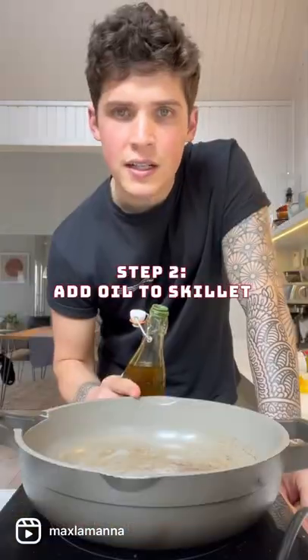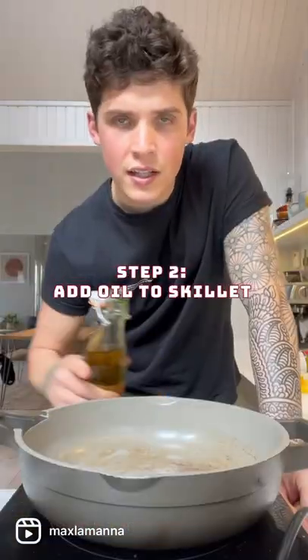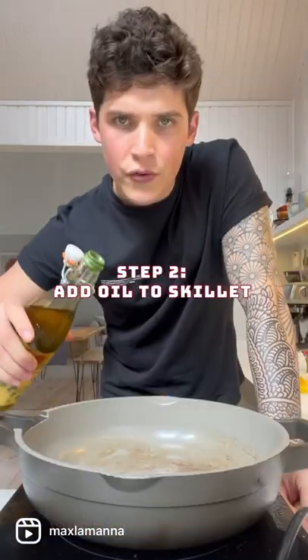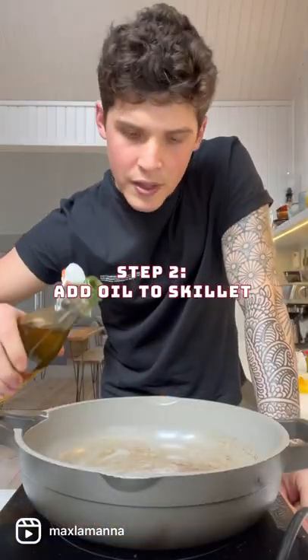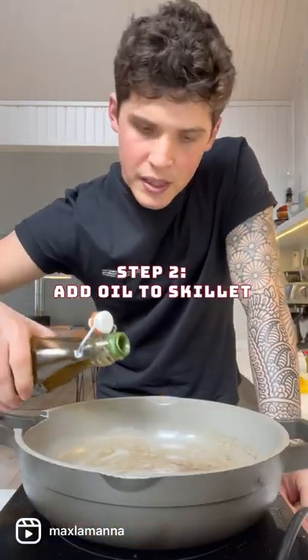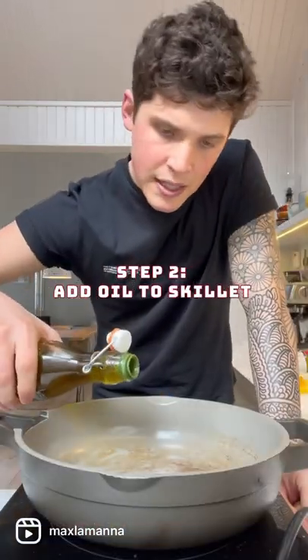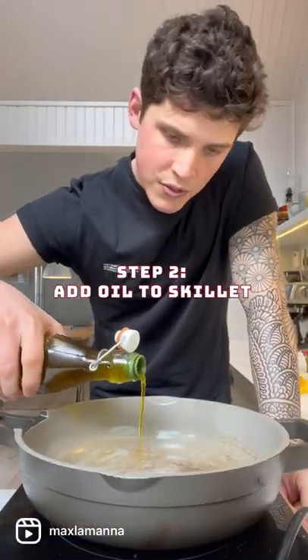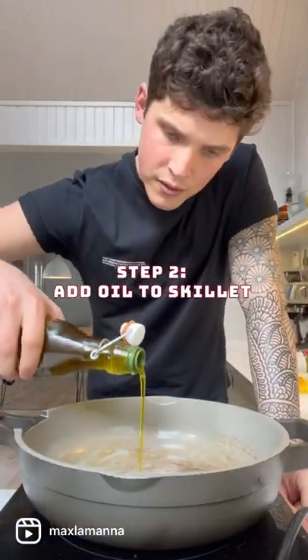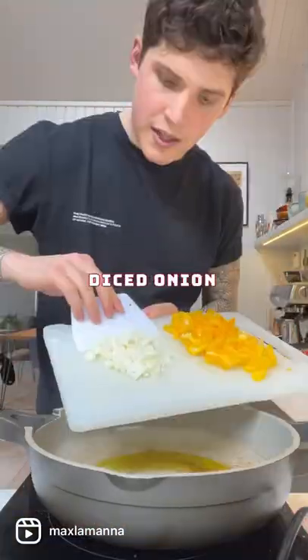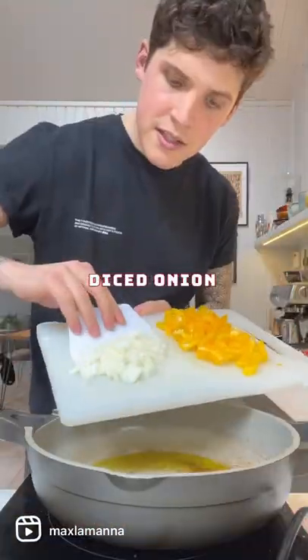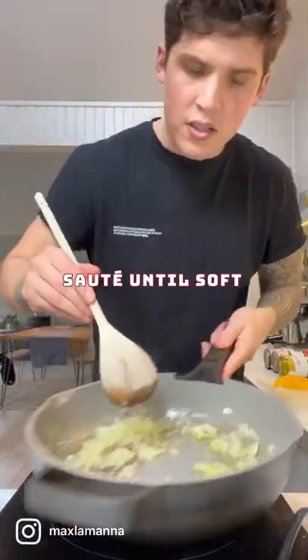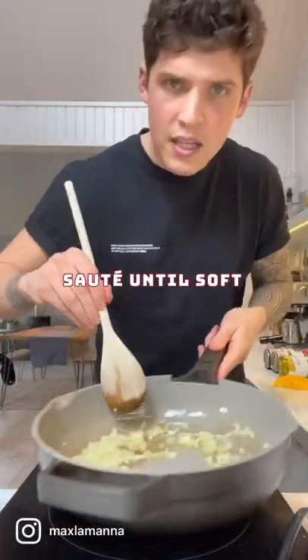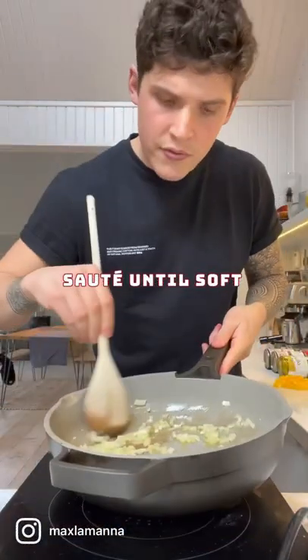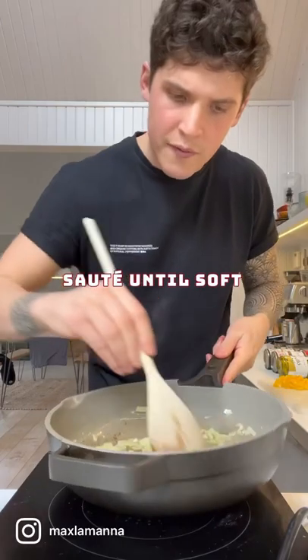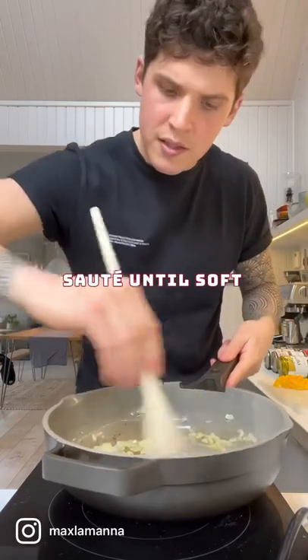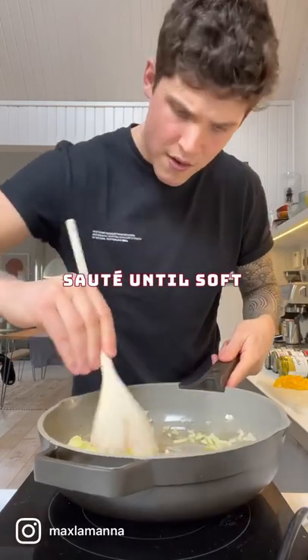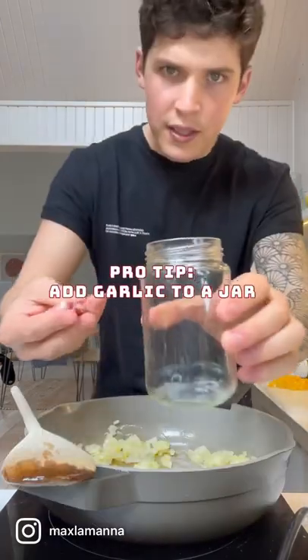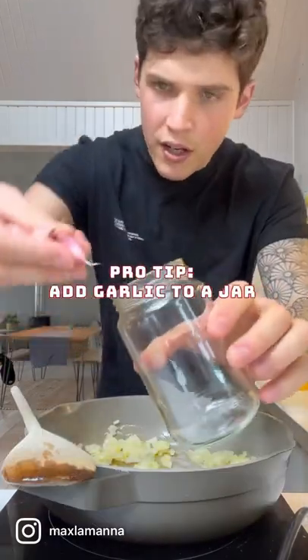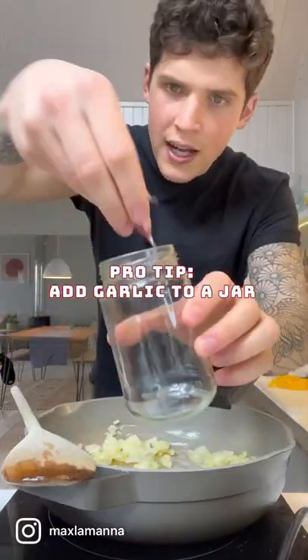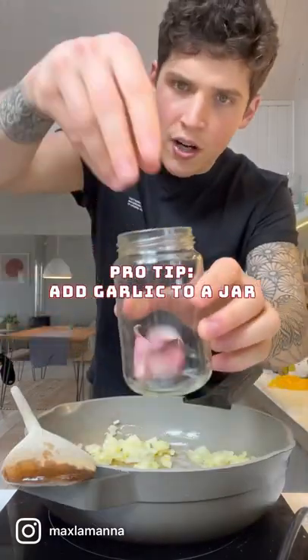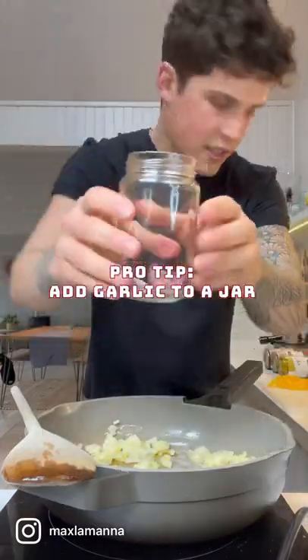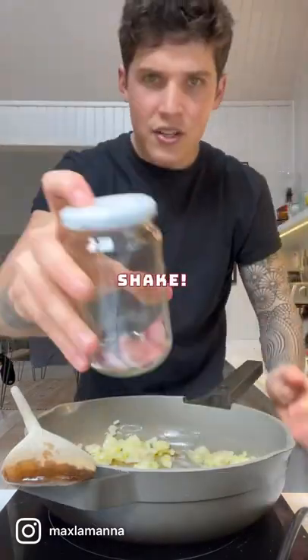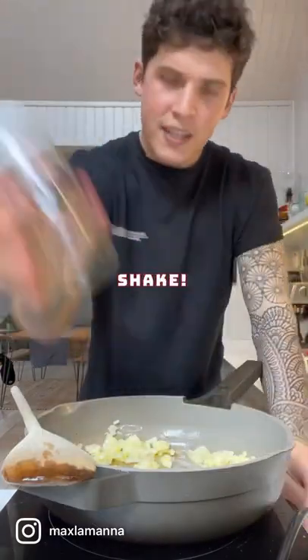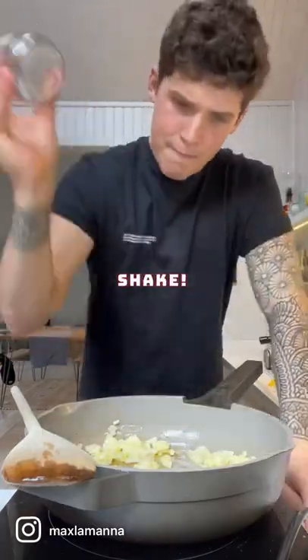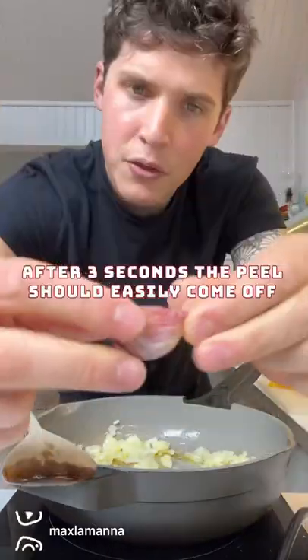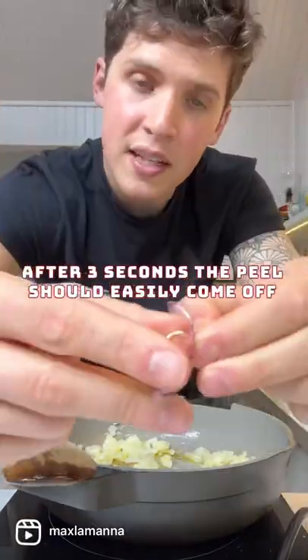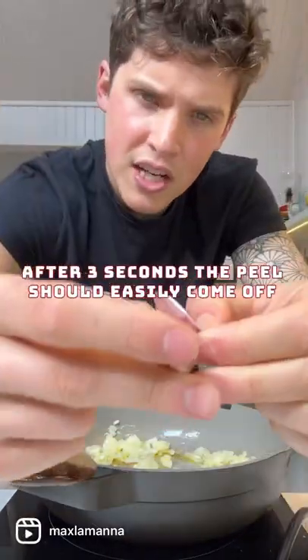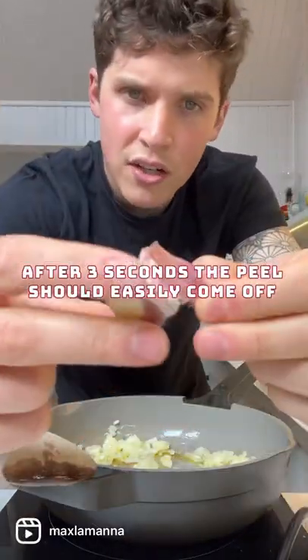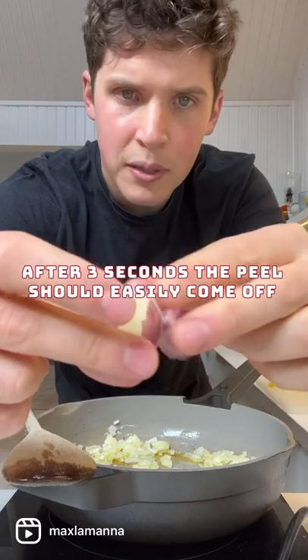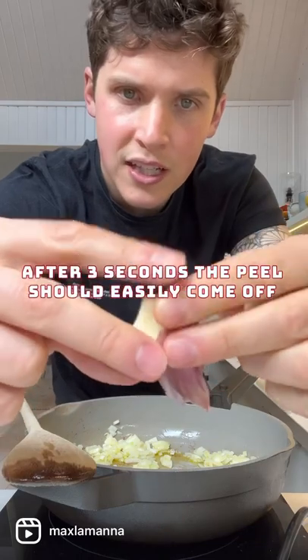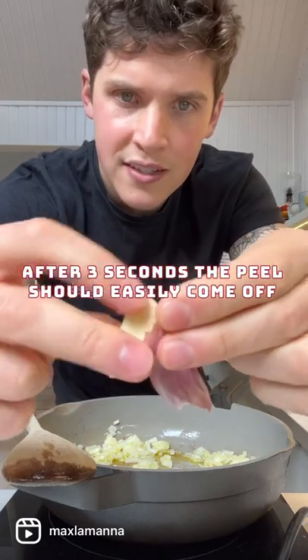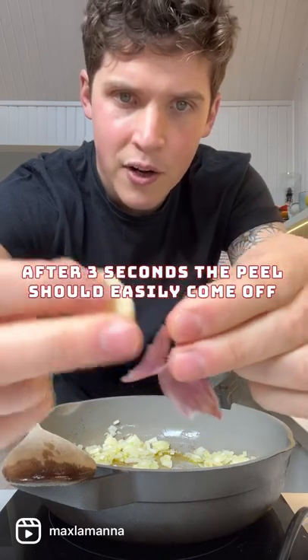In the skillet or frying pan over medium heat, add your oil. Add the onion. Saute the onions for five minutes until soft. Take a jar, add your garlic, and give it a shake. After three seconds of shaking, your garlic peel should easily come right off.